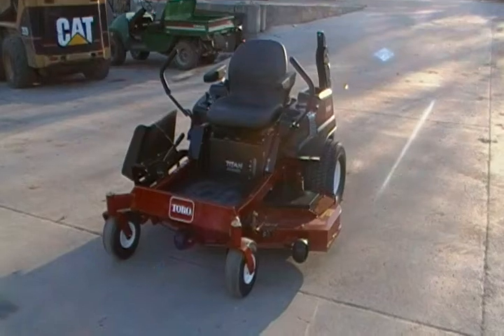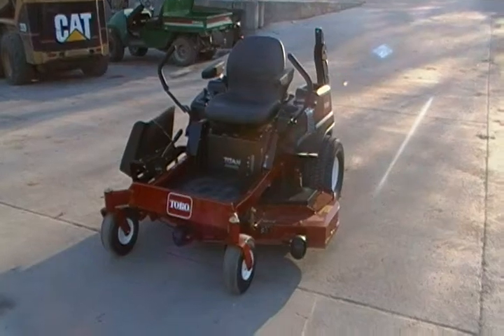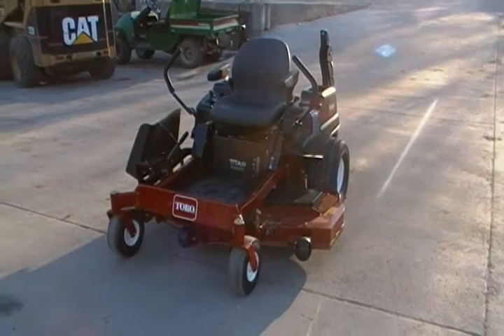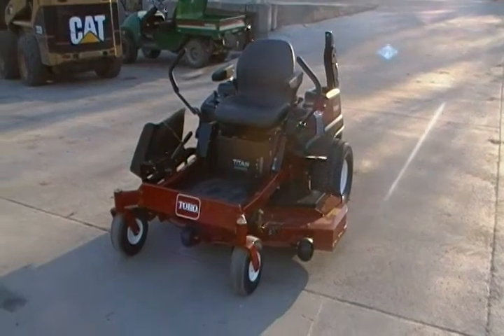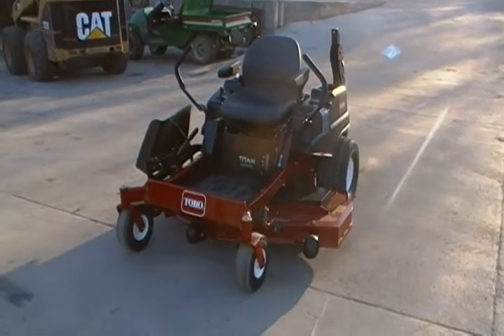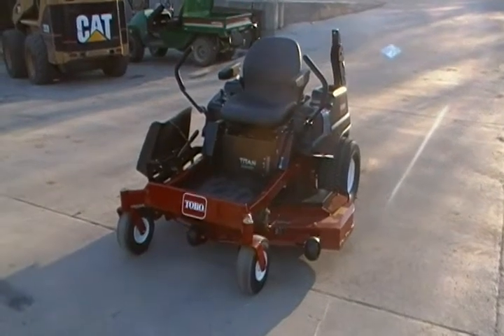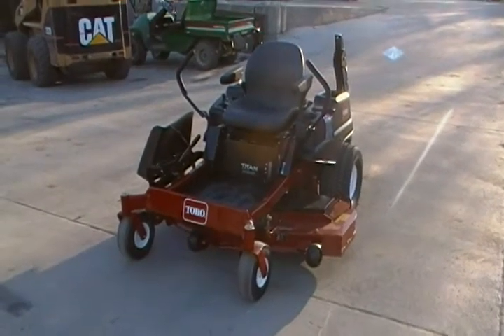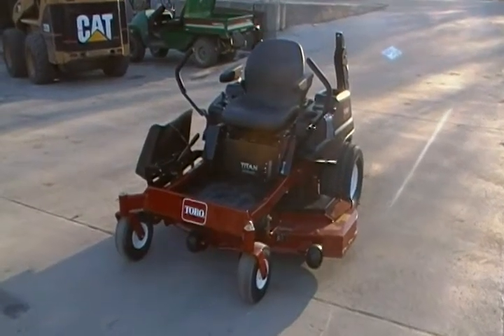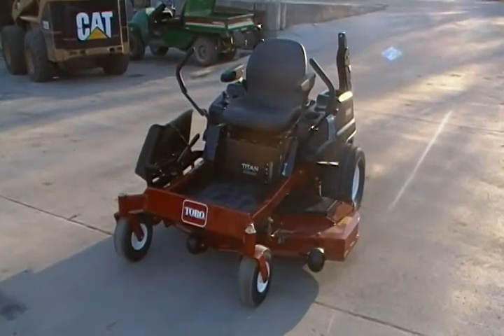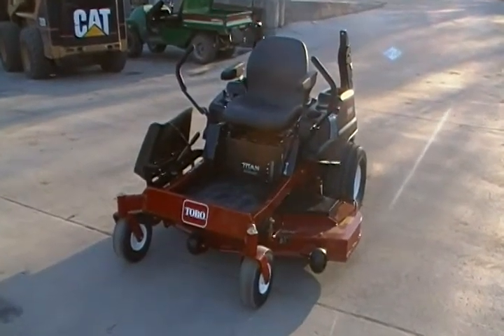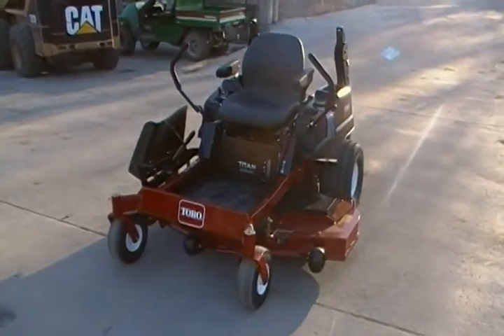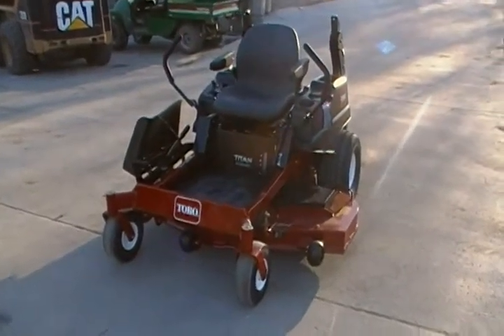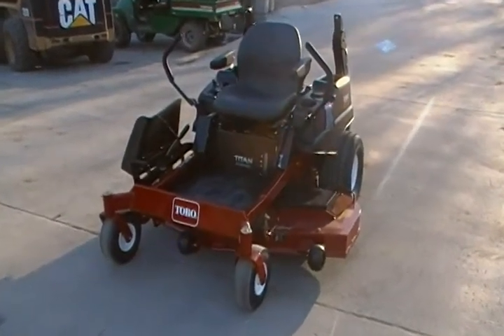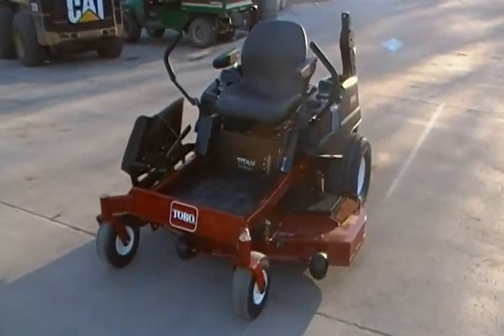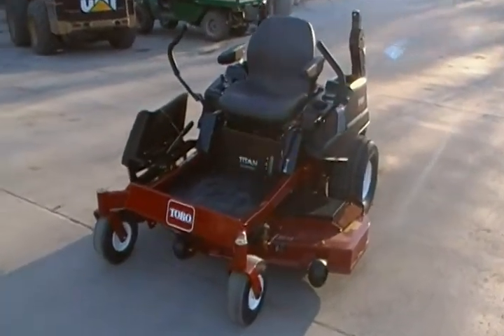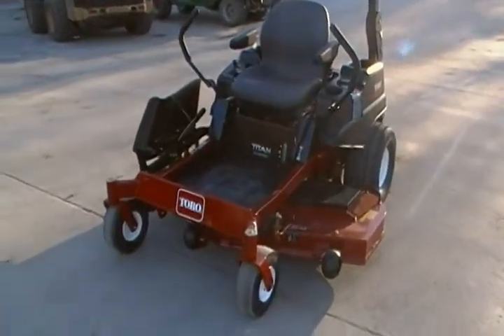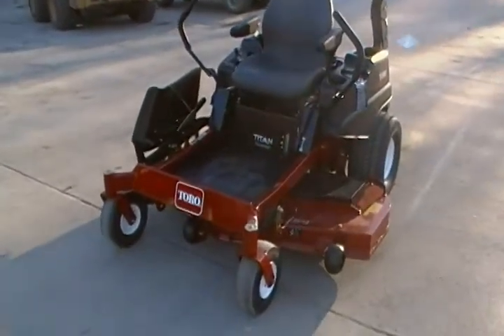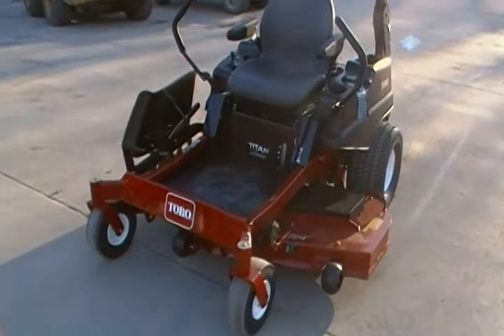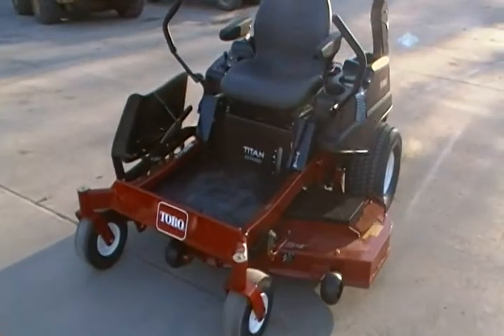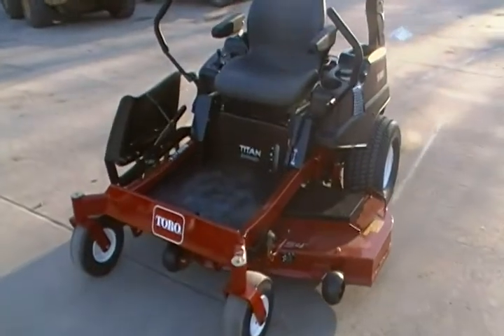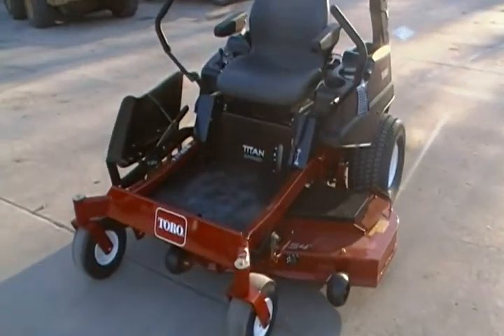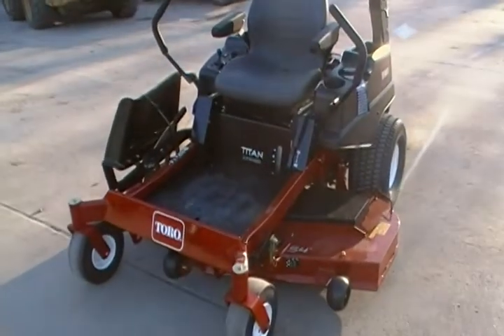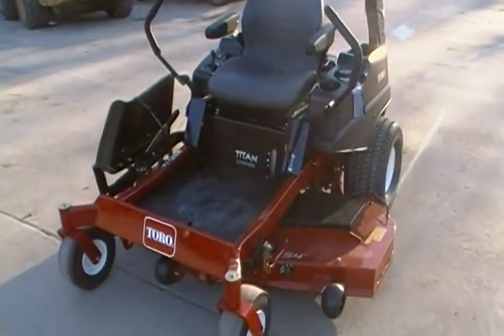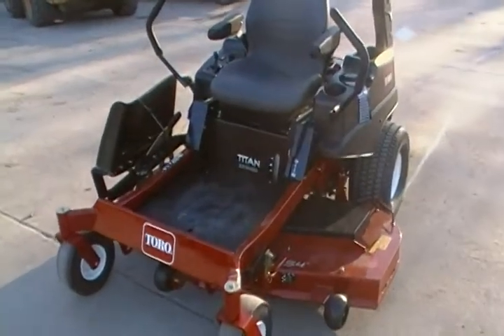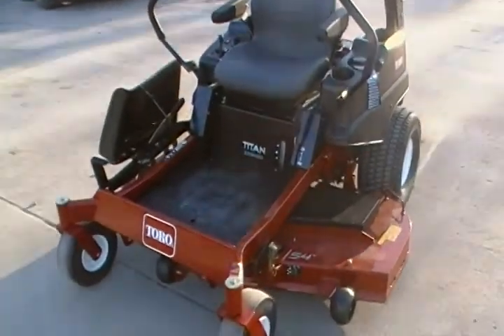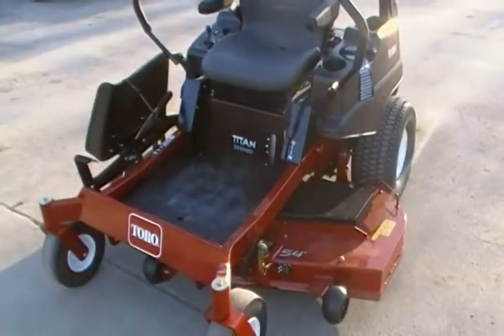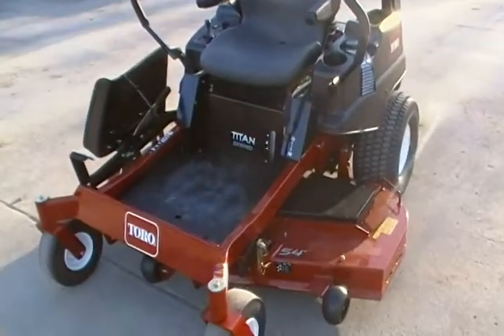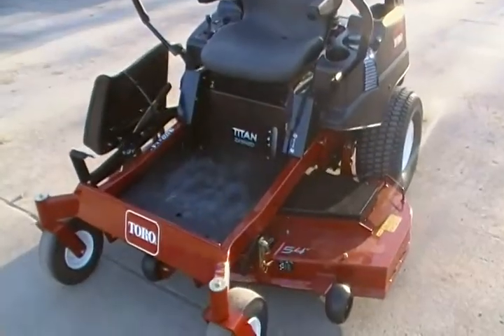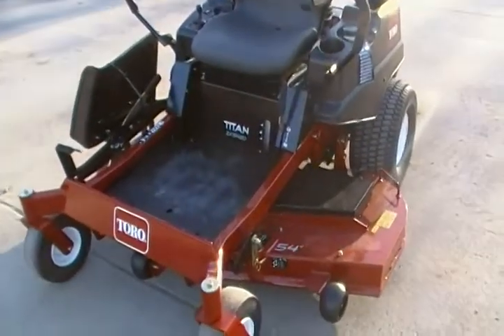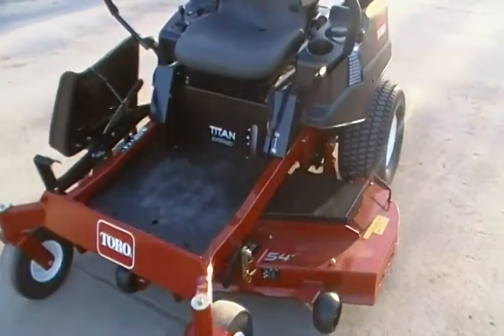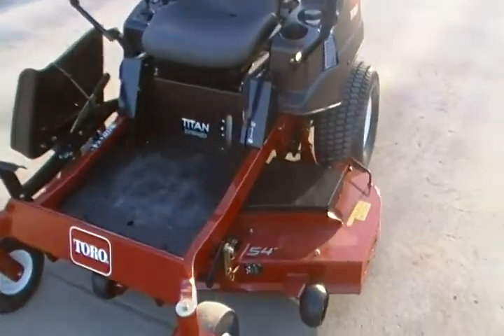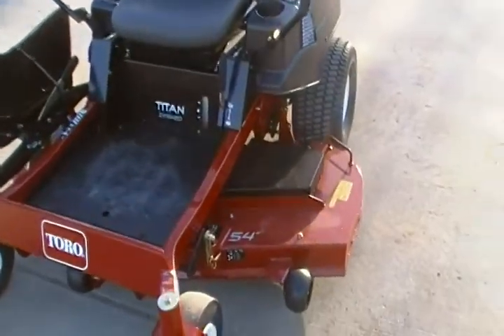This is a 2011 Toro Titan ZX54 Twin, considered a semi-commercial Toro lawnmower.